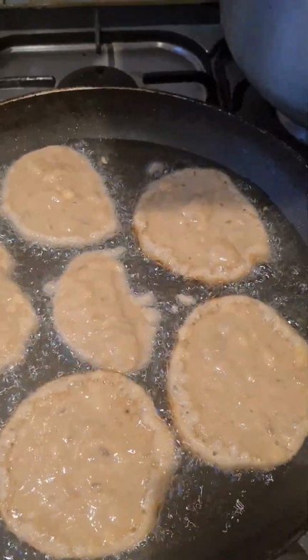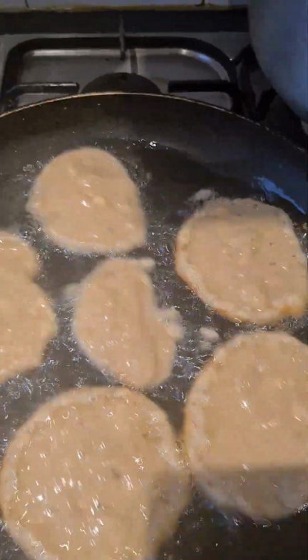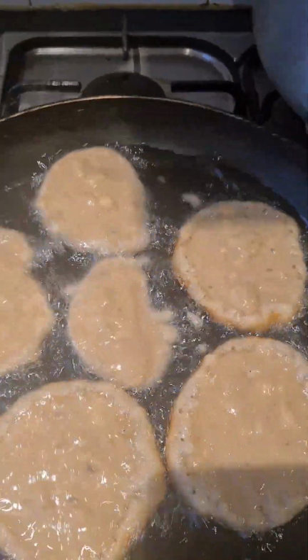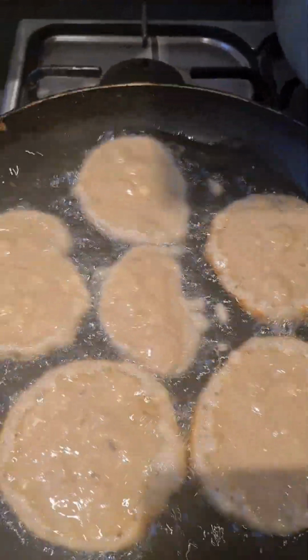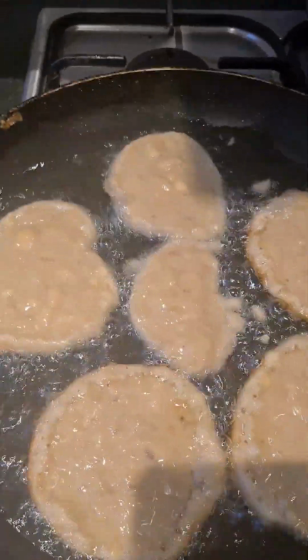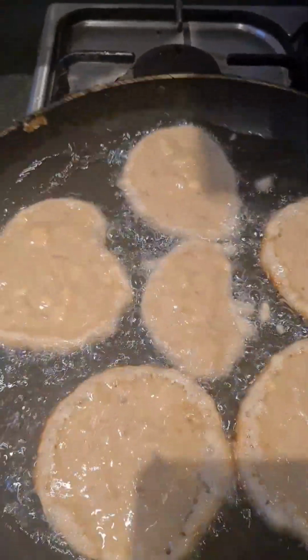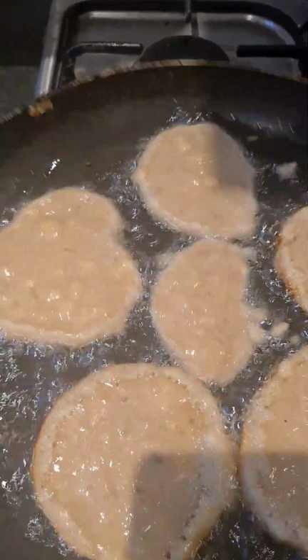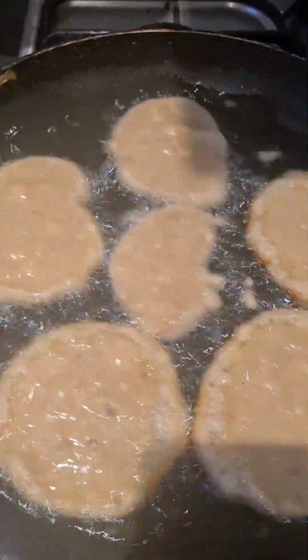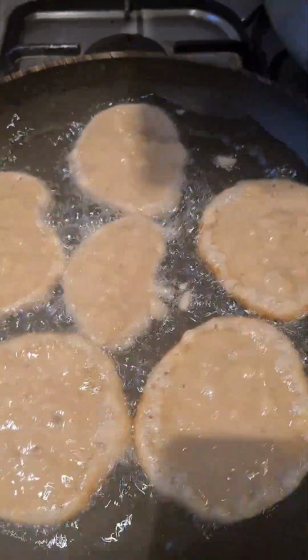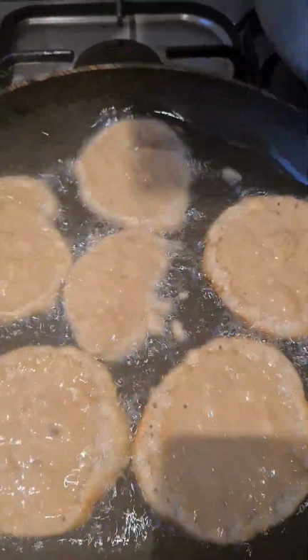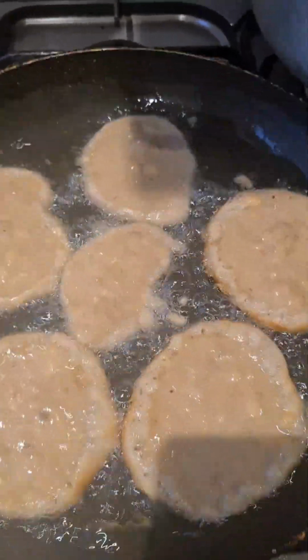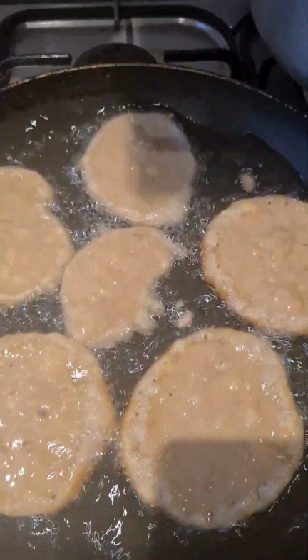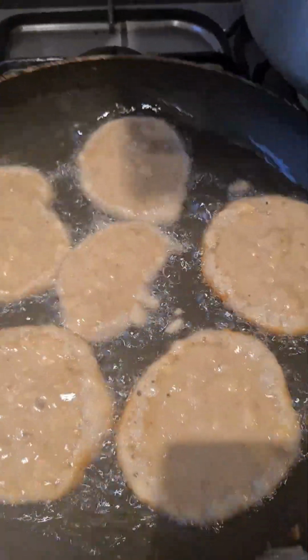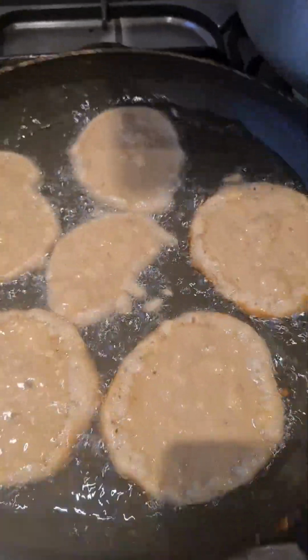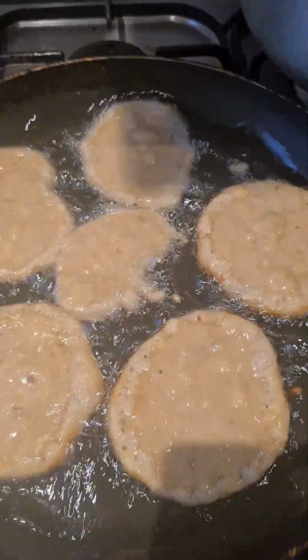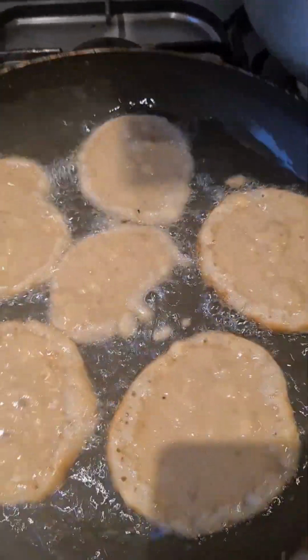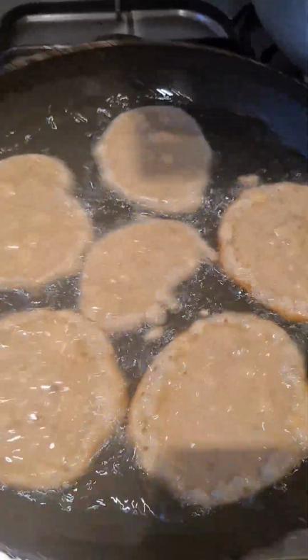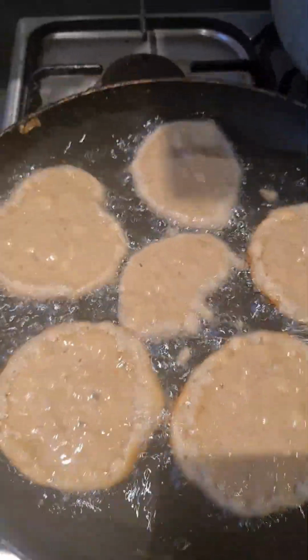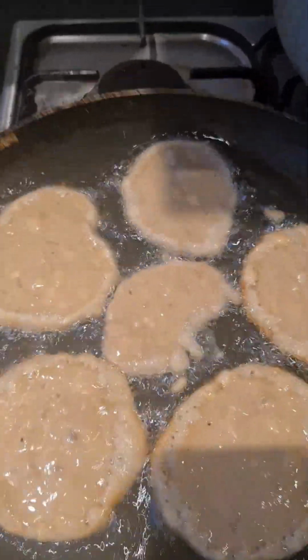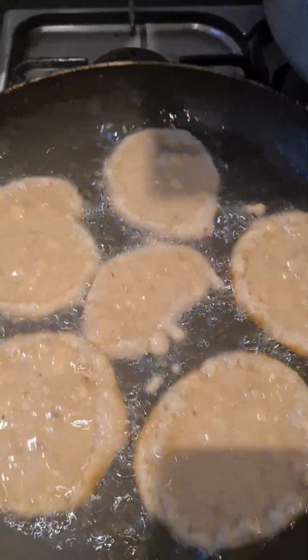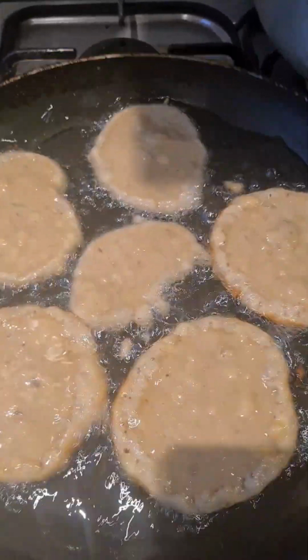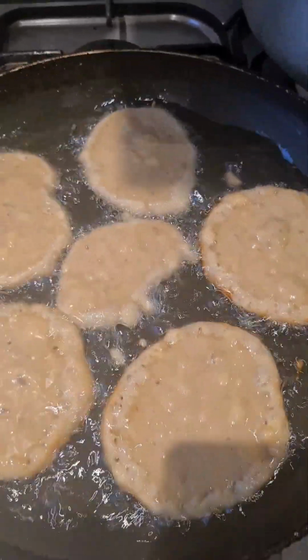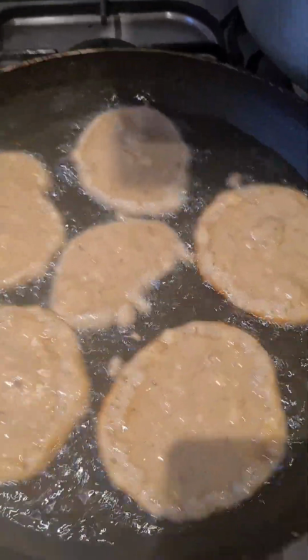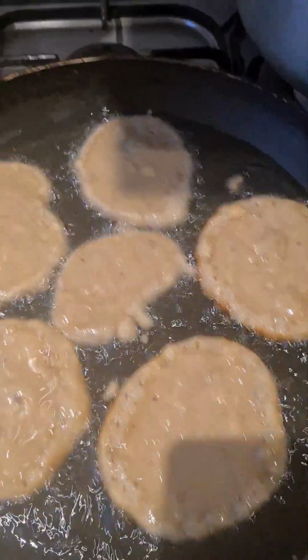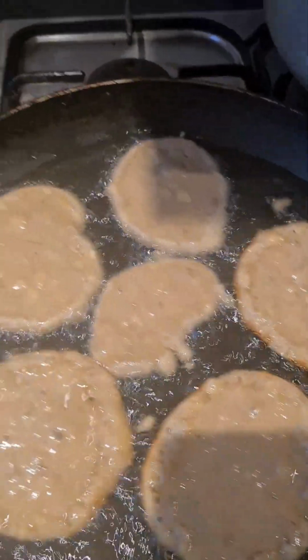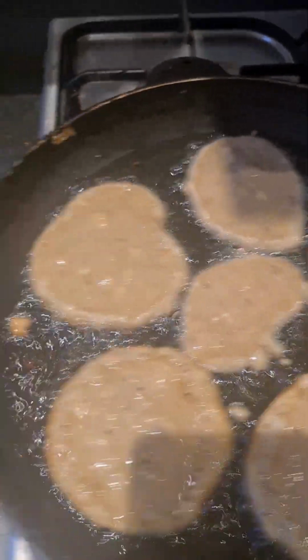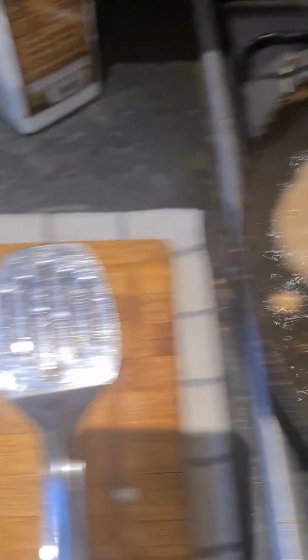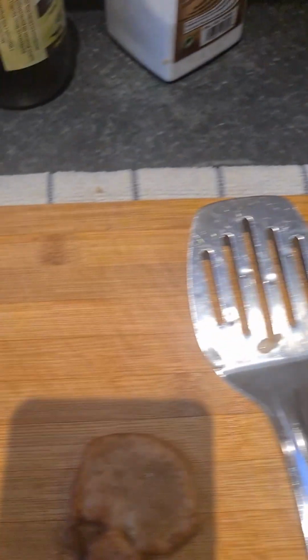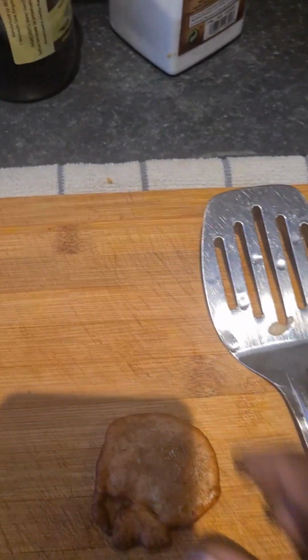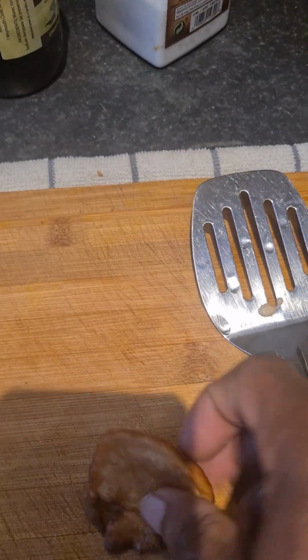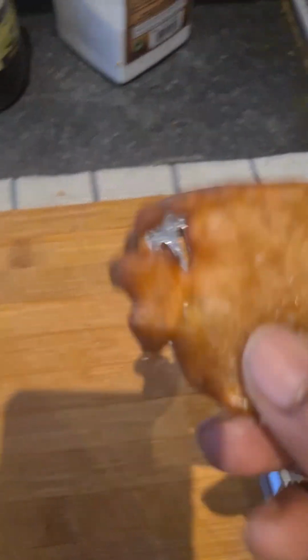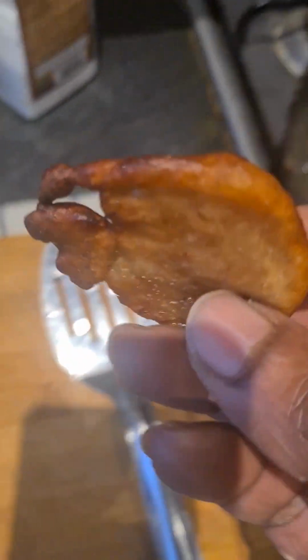These are the first set that I'm dropping in. Always shake your pot so they don't stick. And now I'm going to look at that tester I just made.